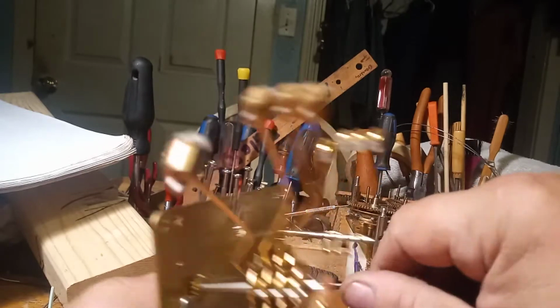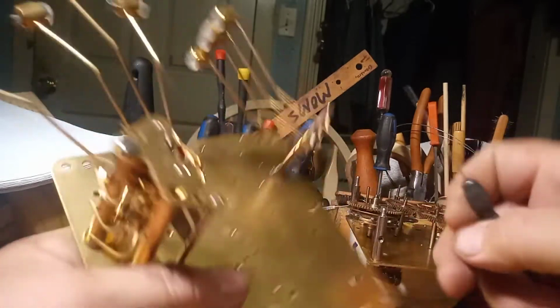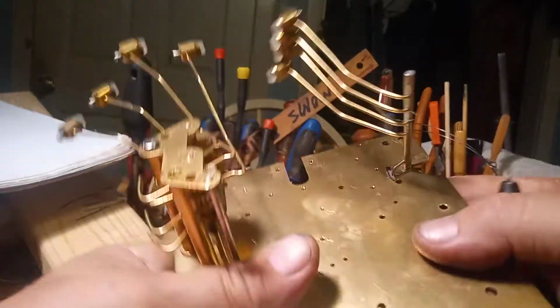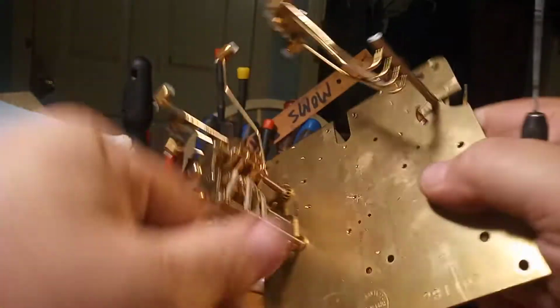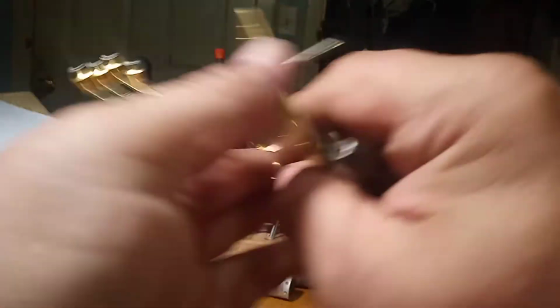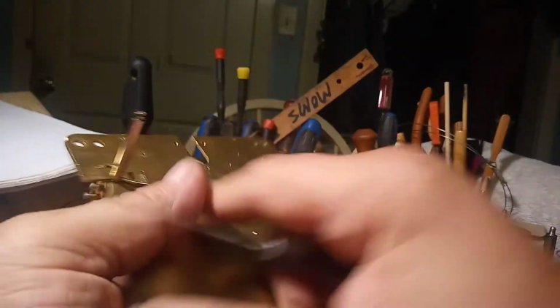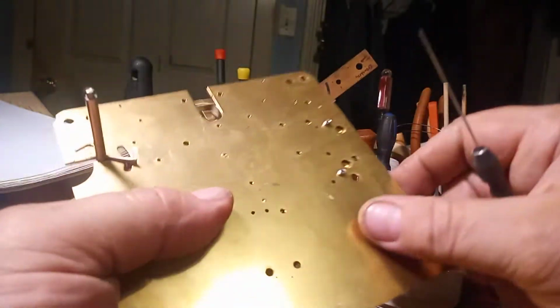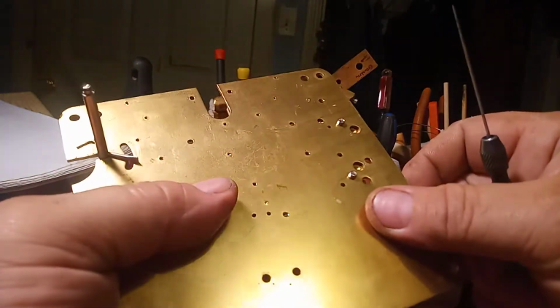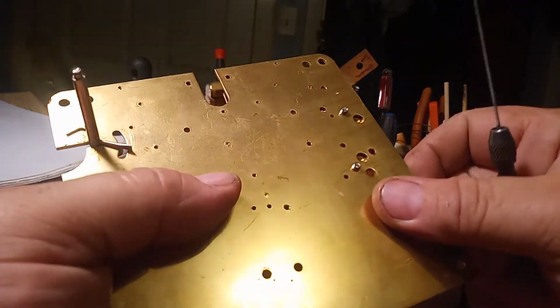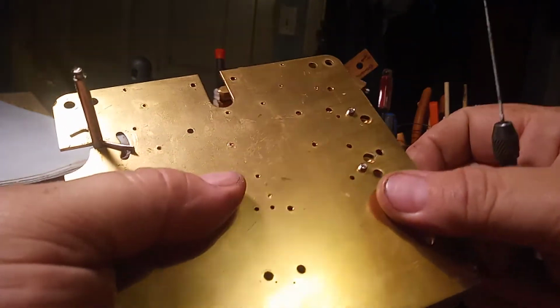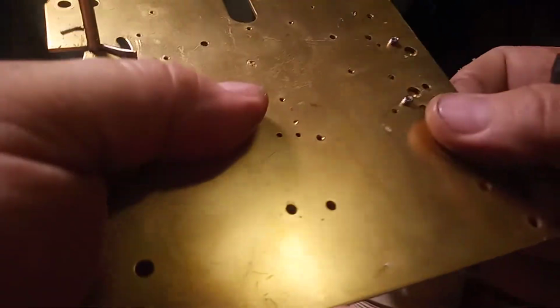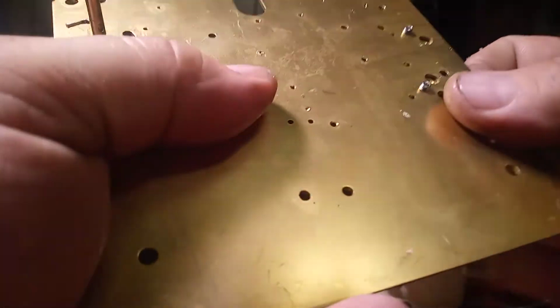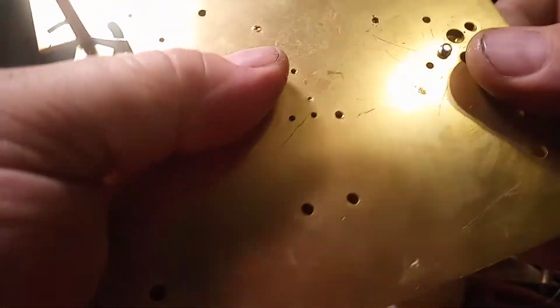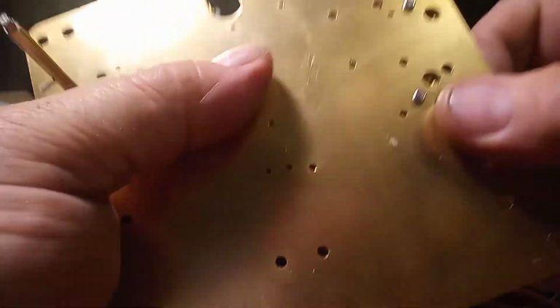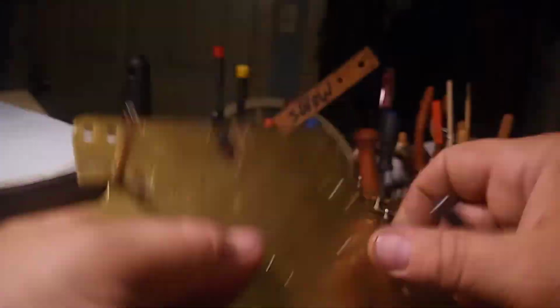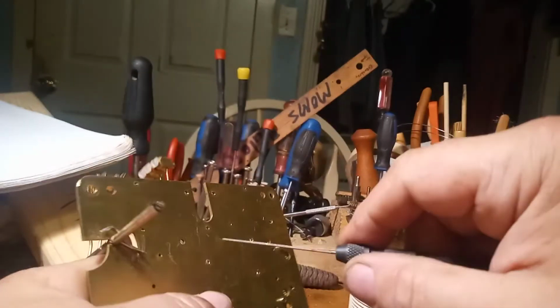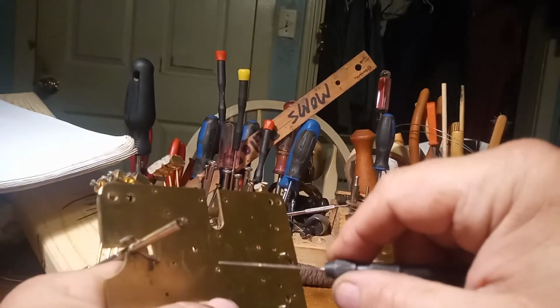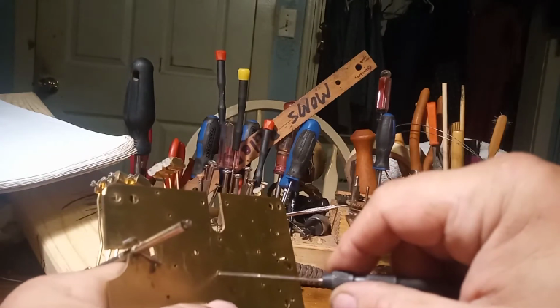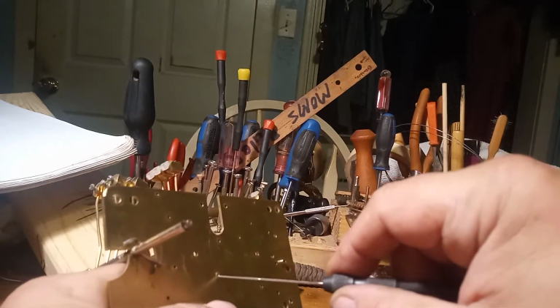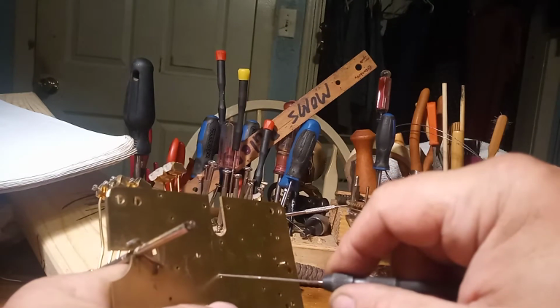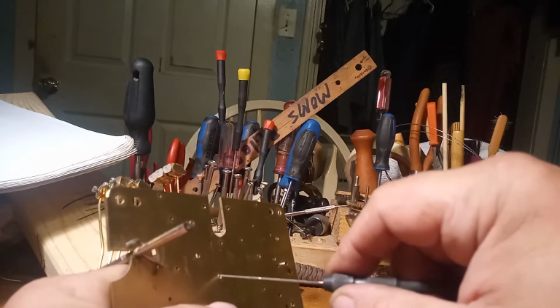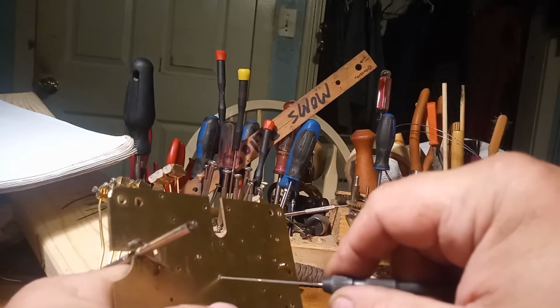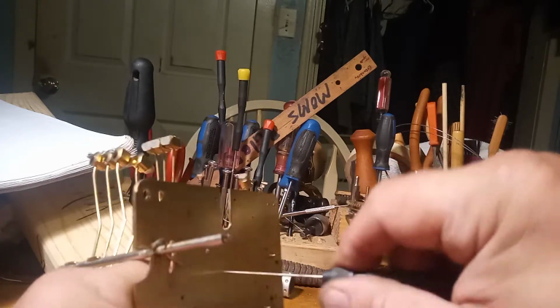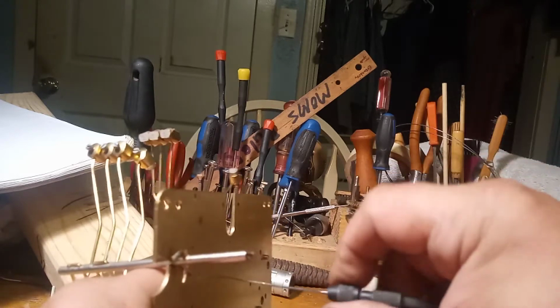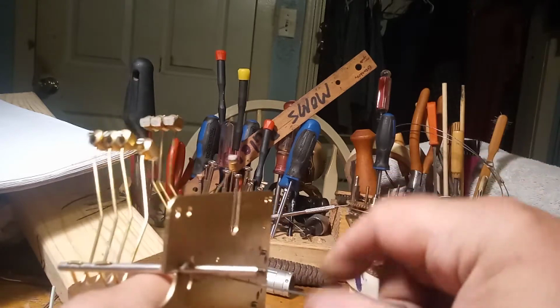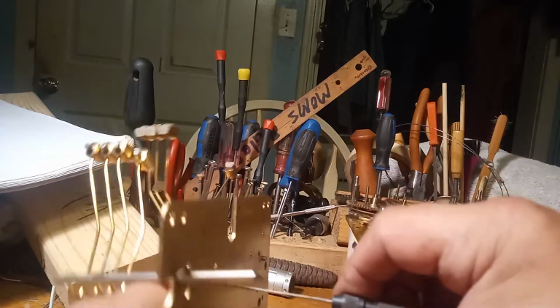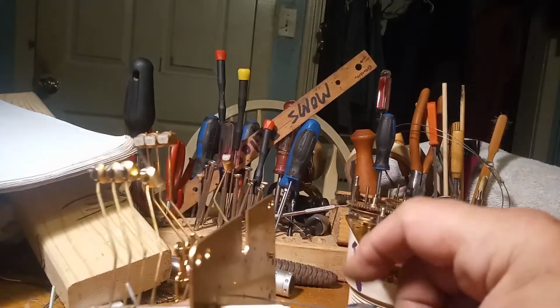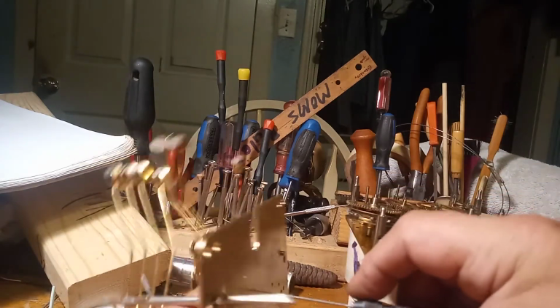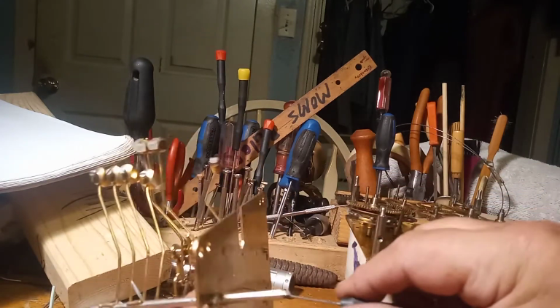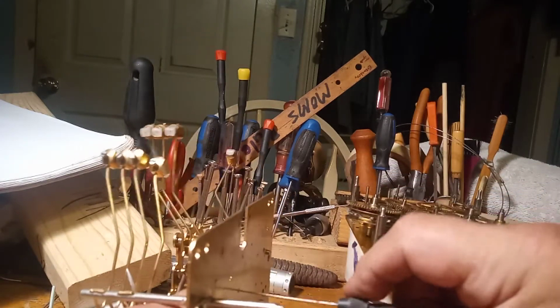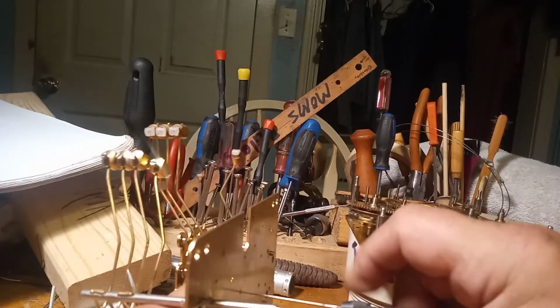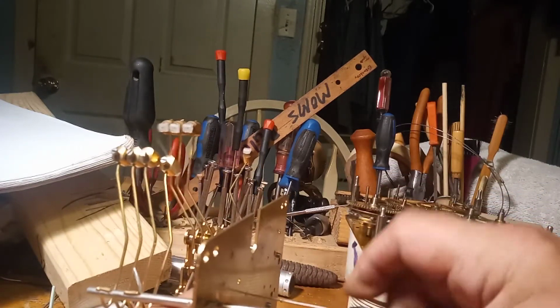I'm actually going to start from the inside of the clock and broach from the inside, because that's where the pivot is going to go in the first place.